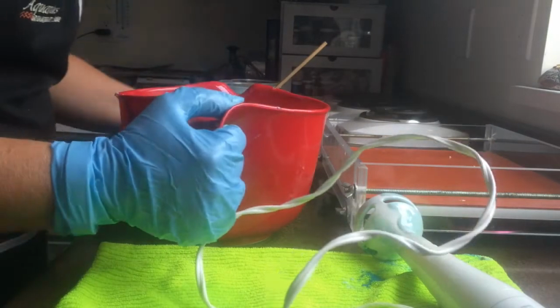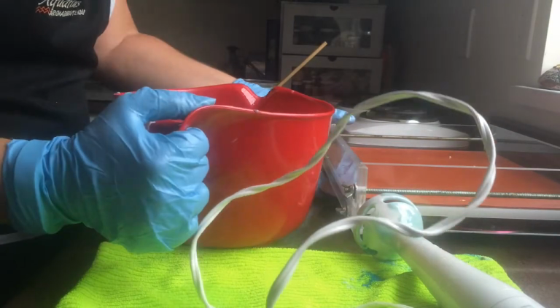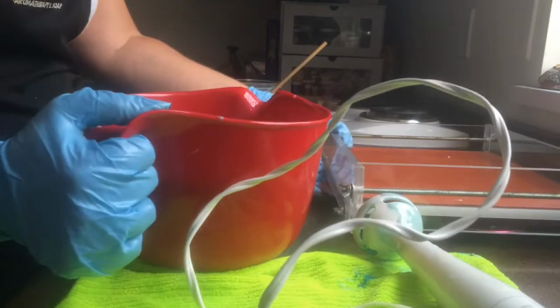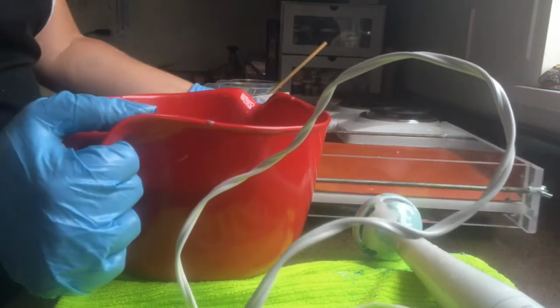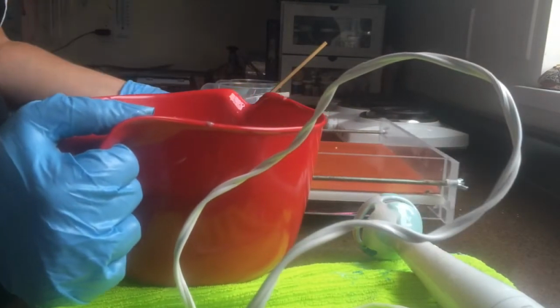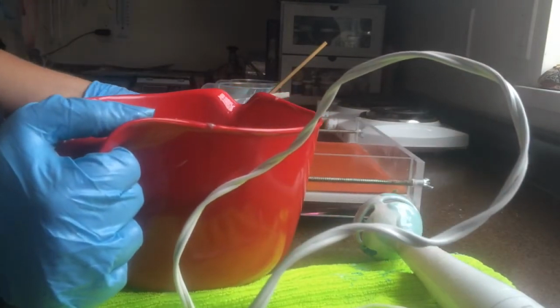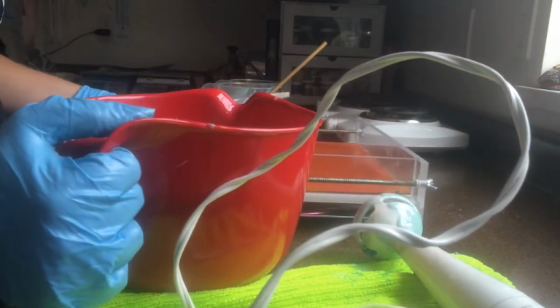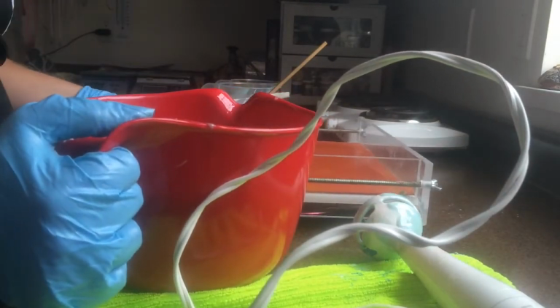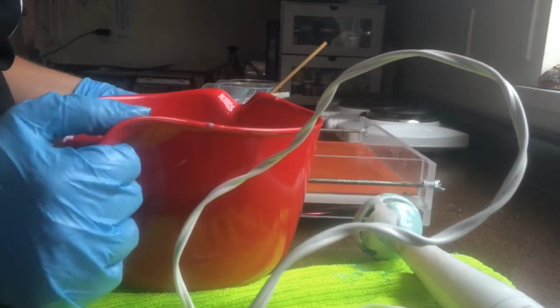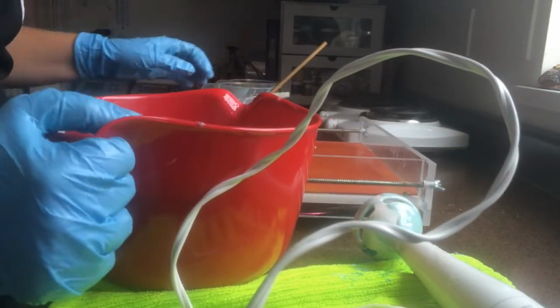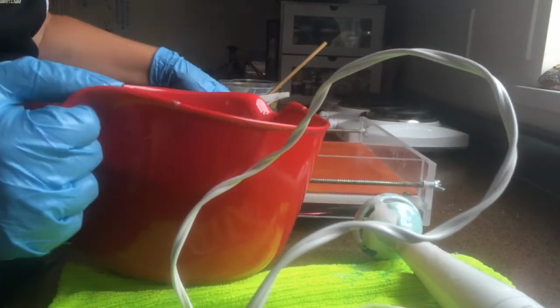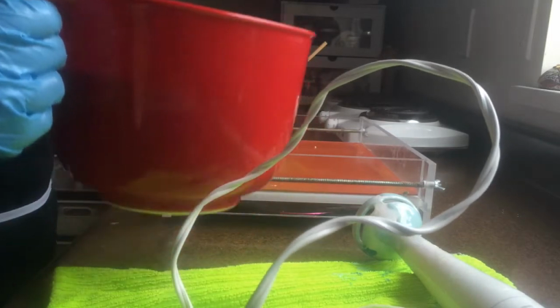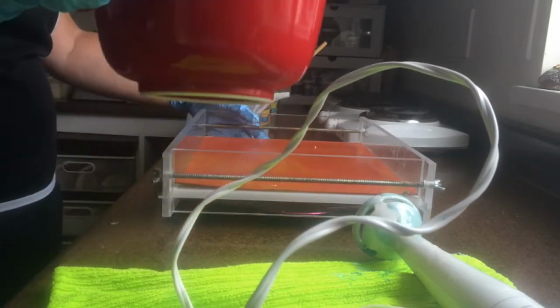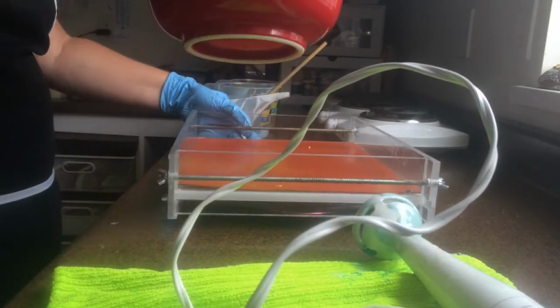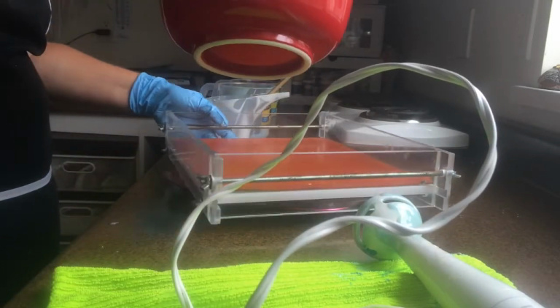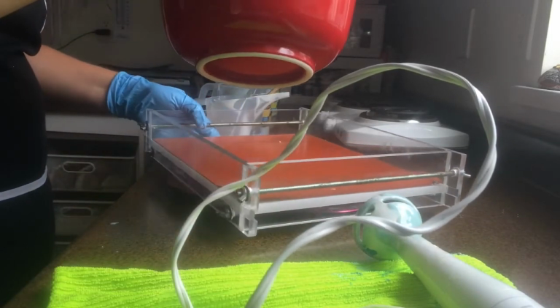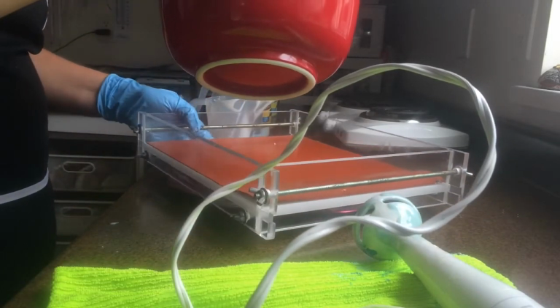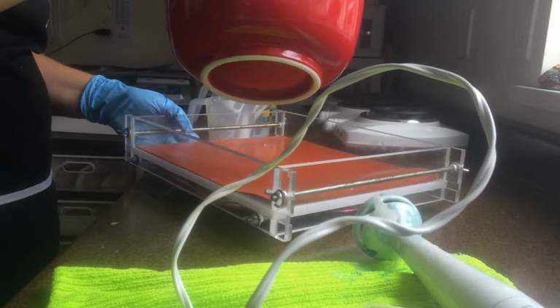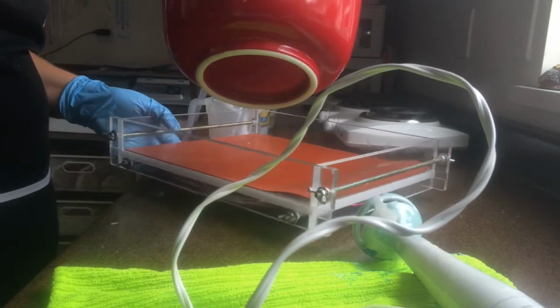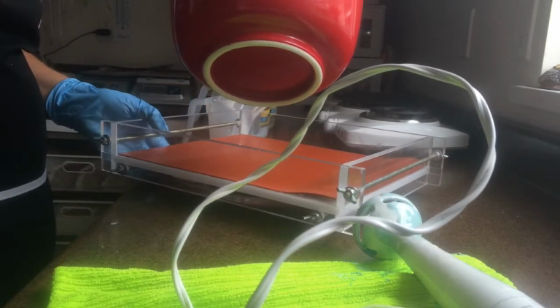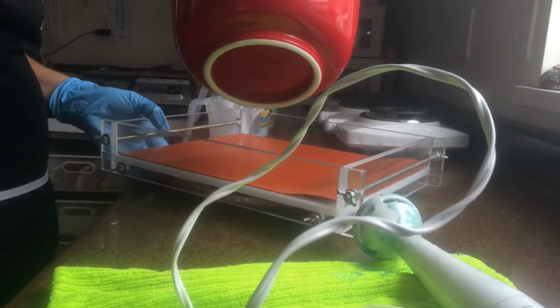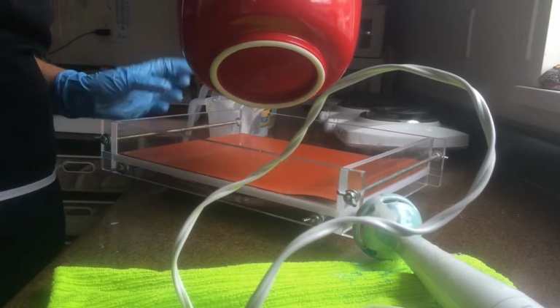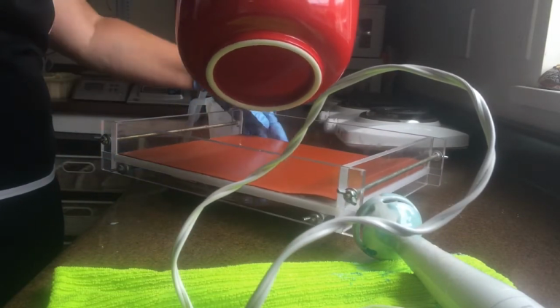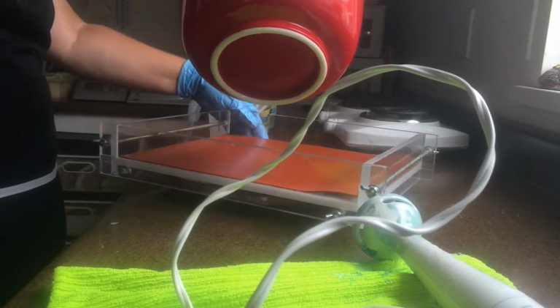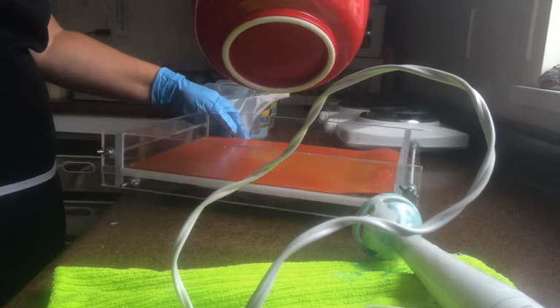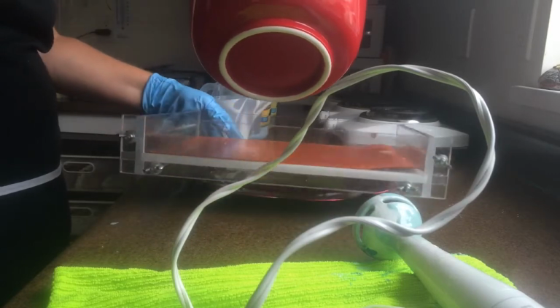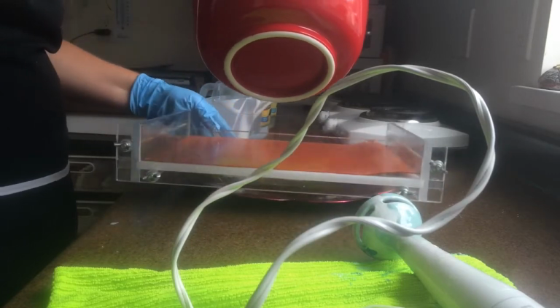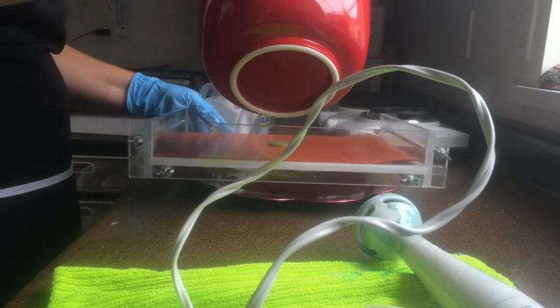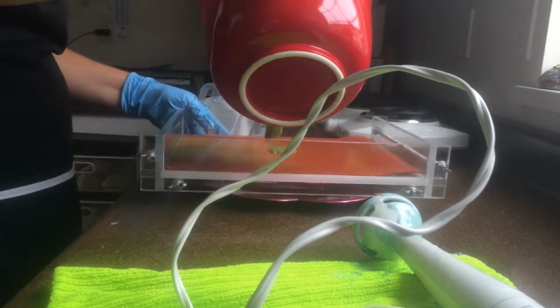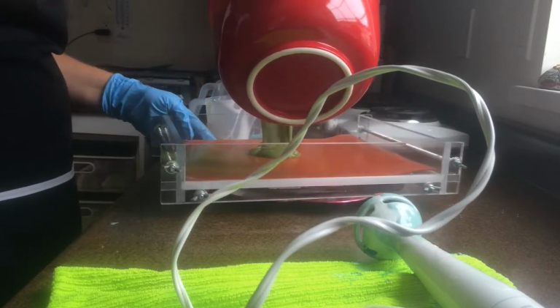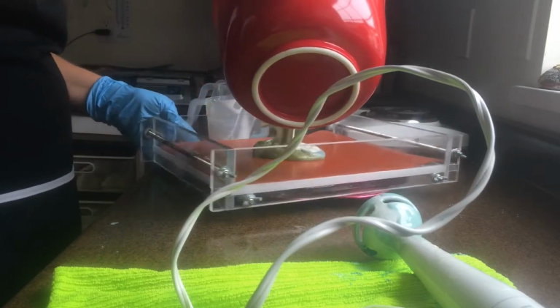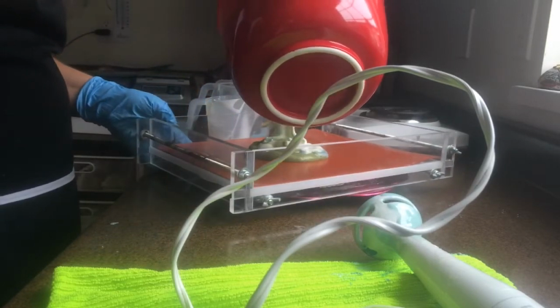The idea of the spin swirl is that you spin your mold while you're pouring. I have a plate underneath here. I hope it works — it doesn't seem like it's really going to be that good.